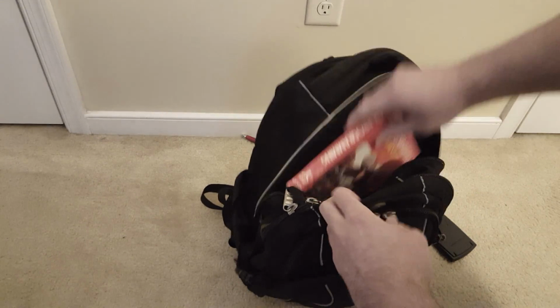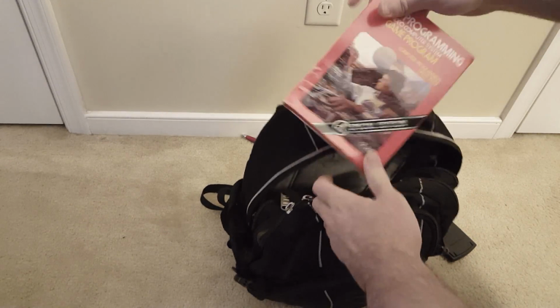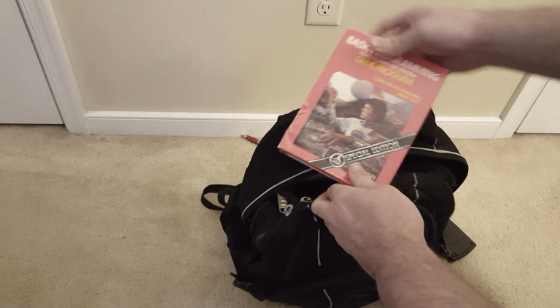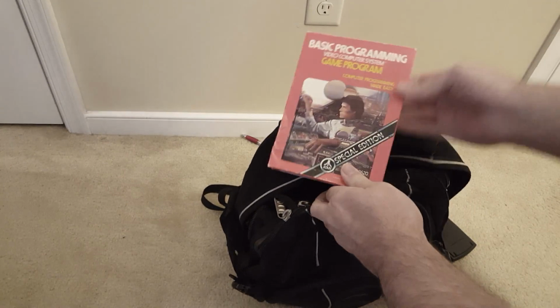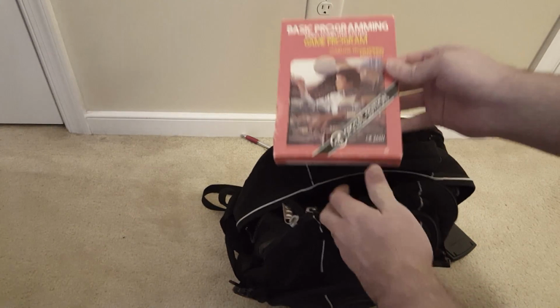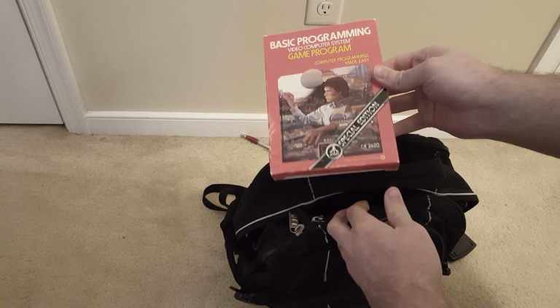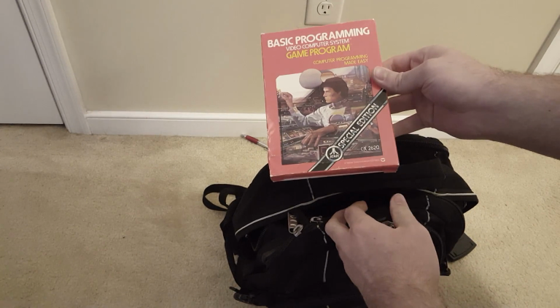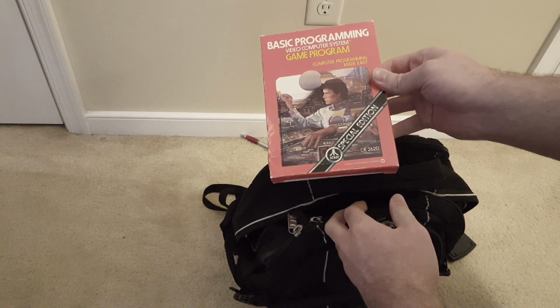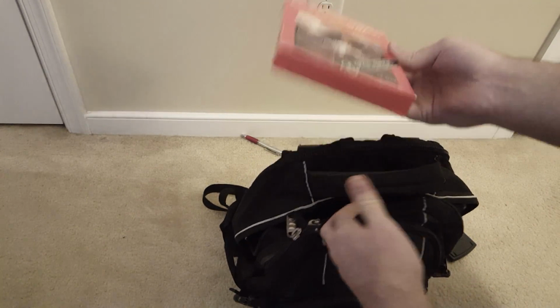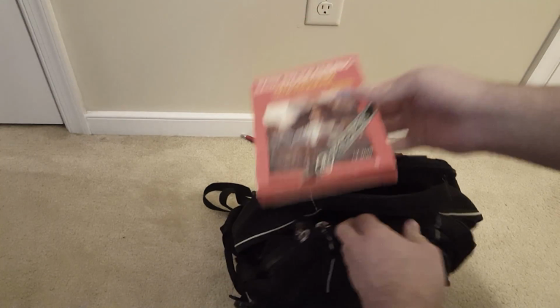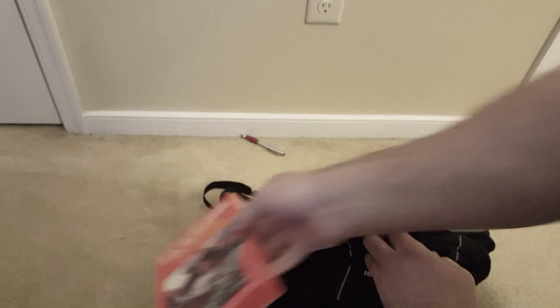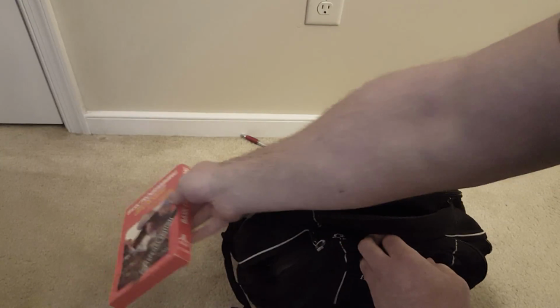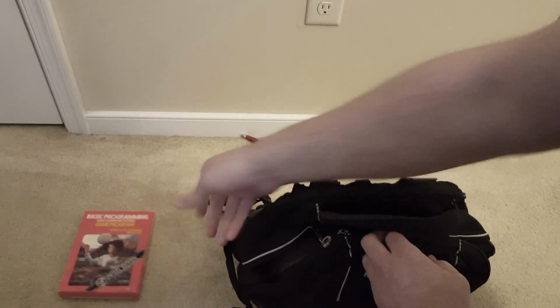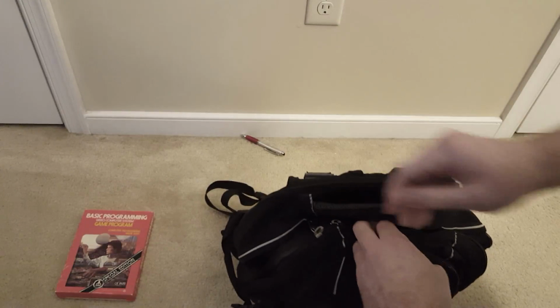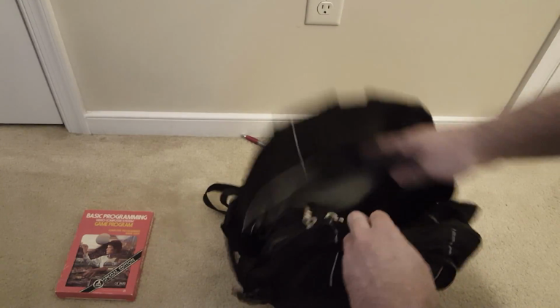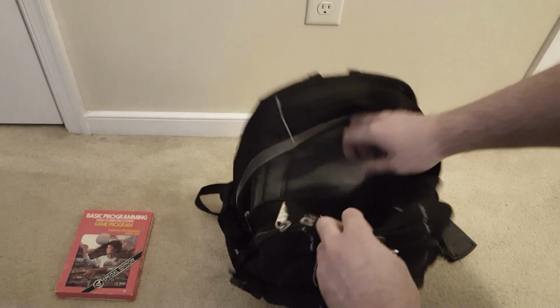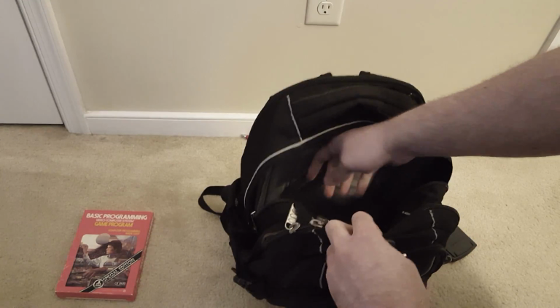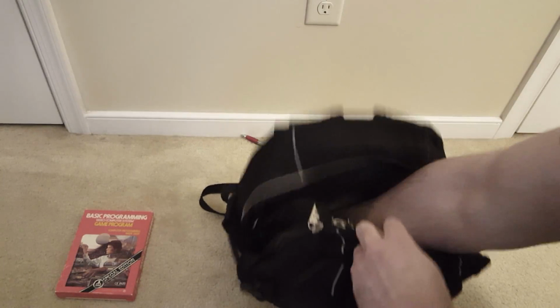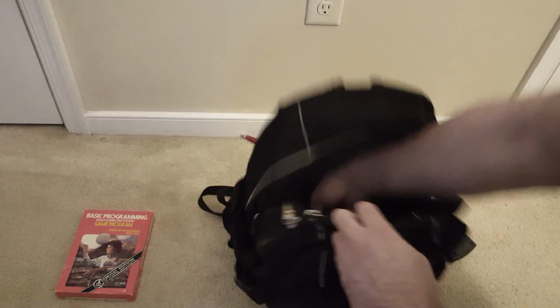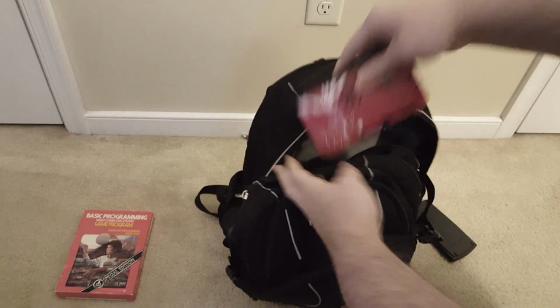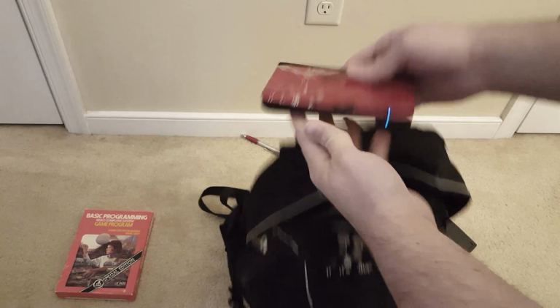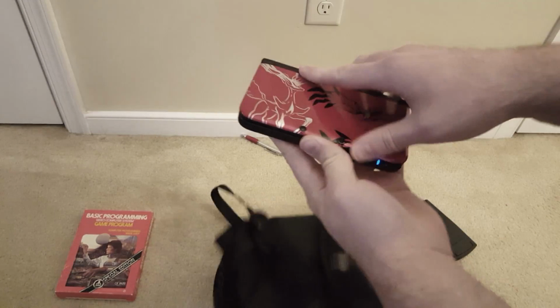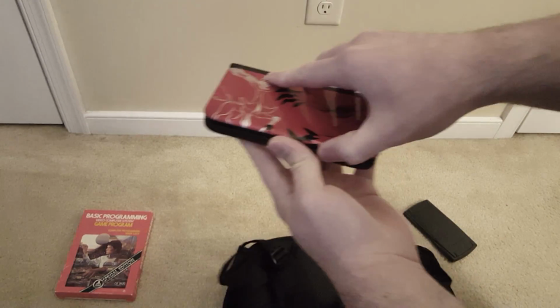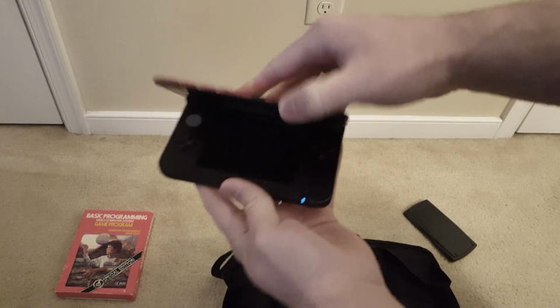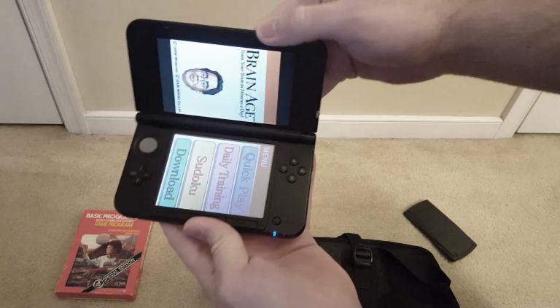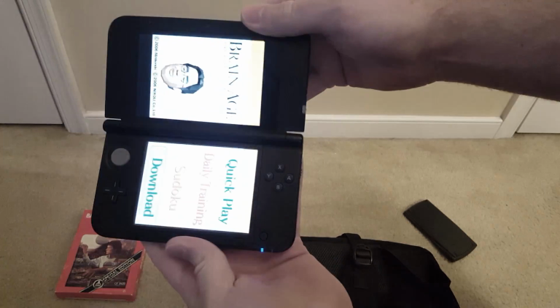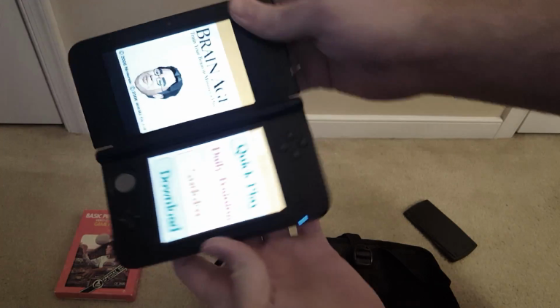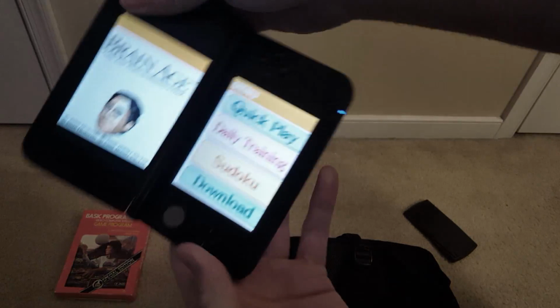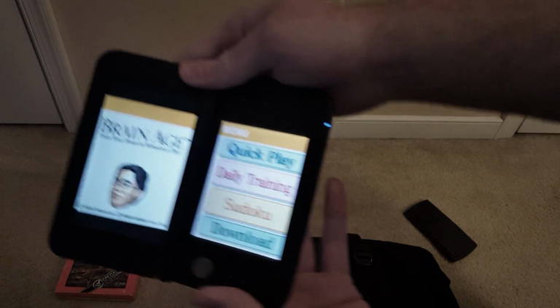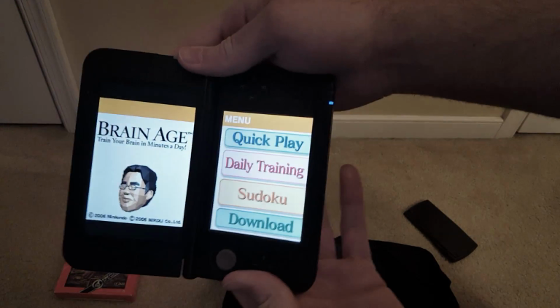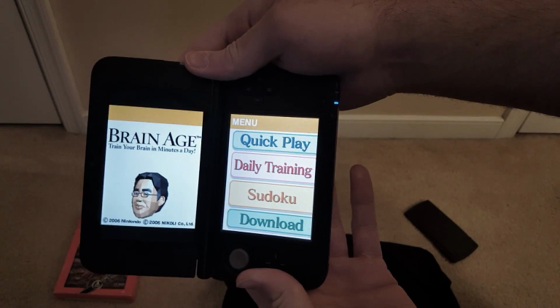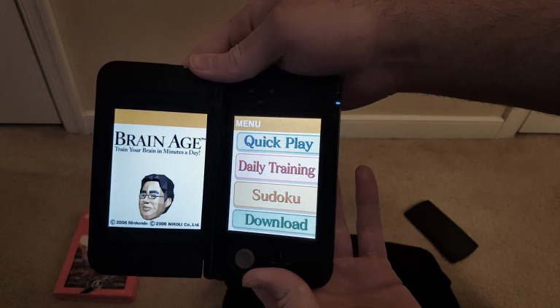Basic programming for the Atari 2600? Oh, here it is. Brain Age.